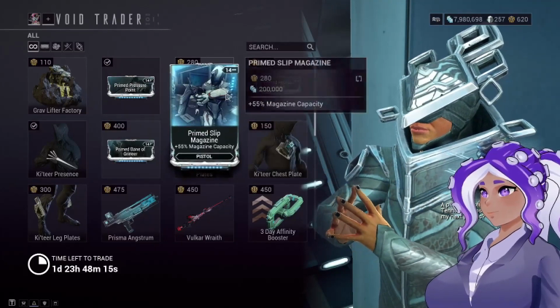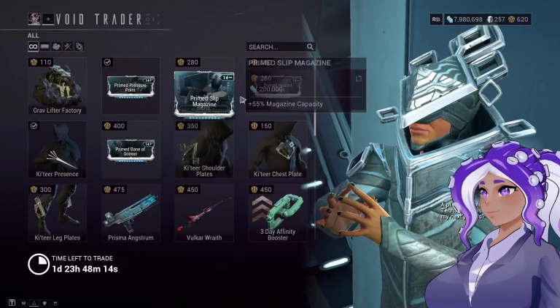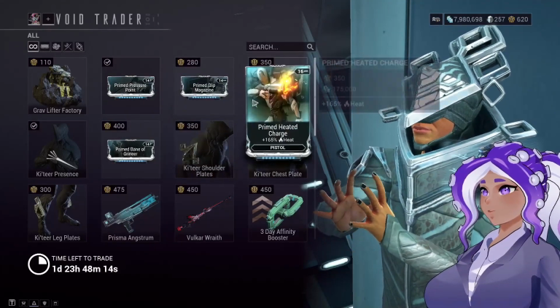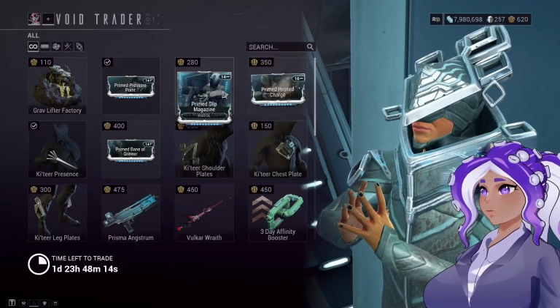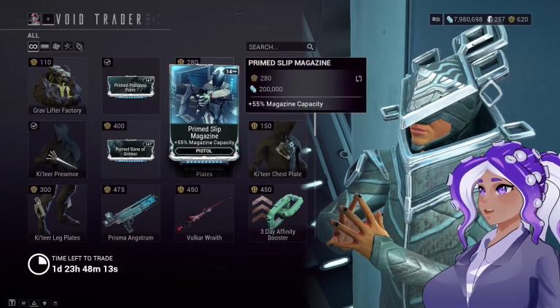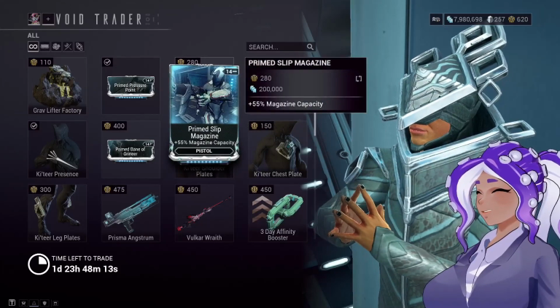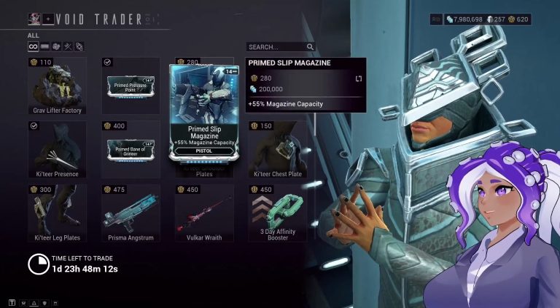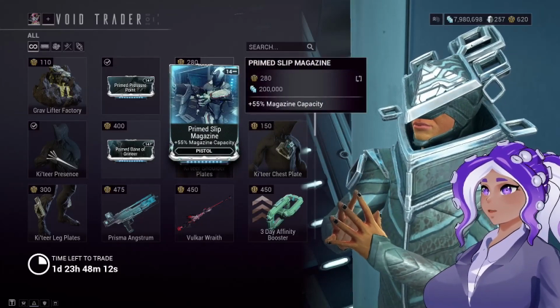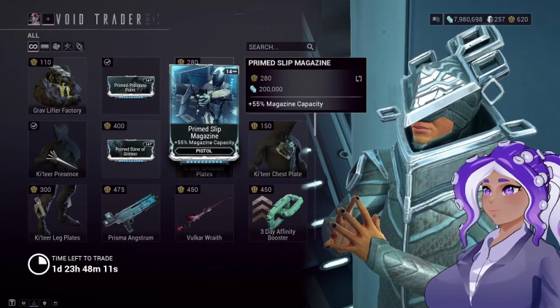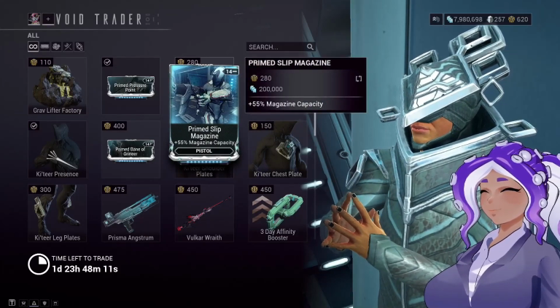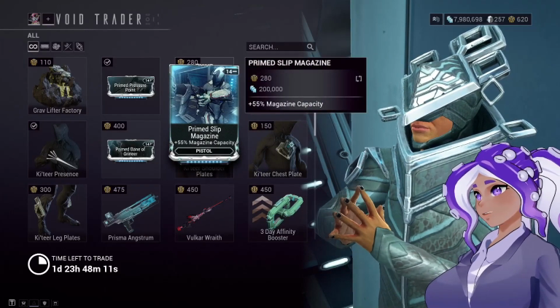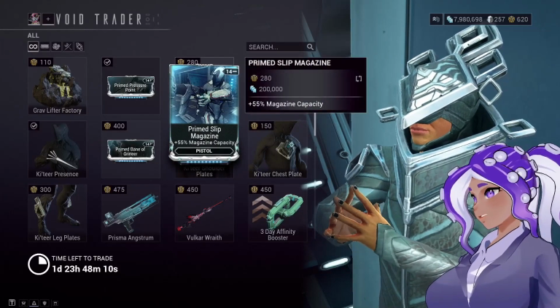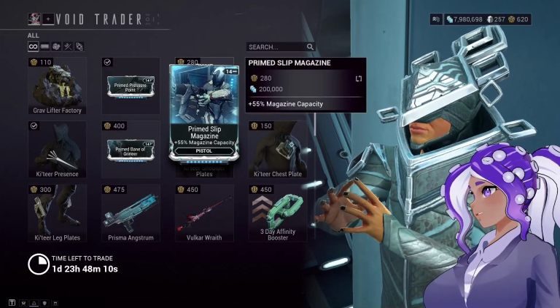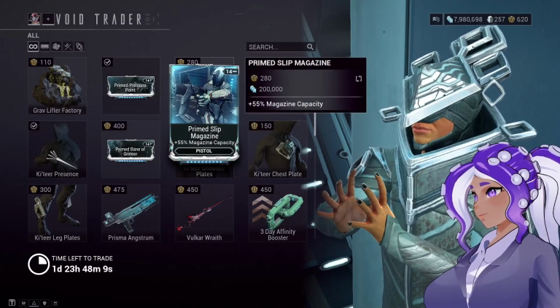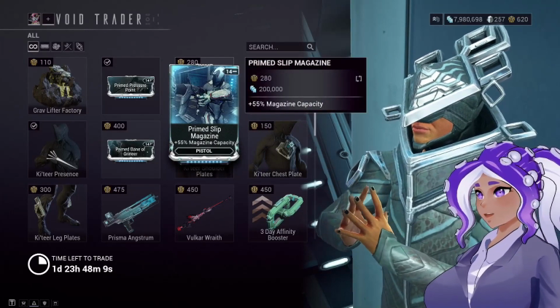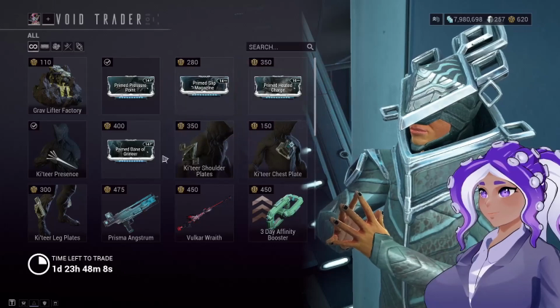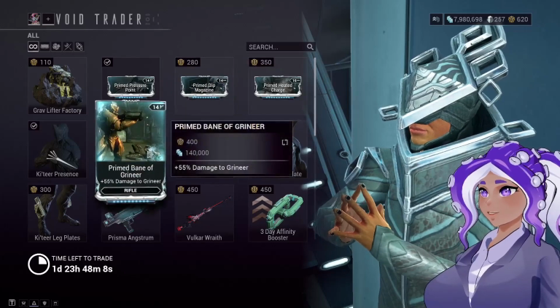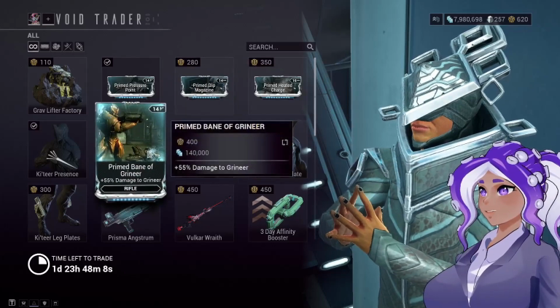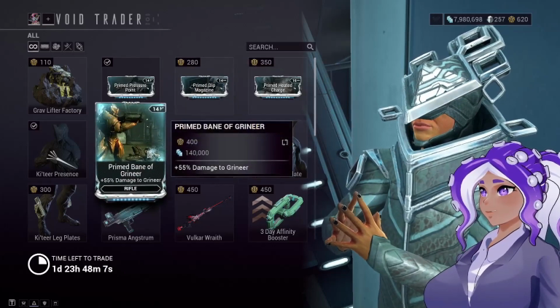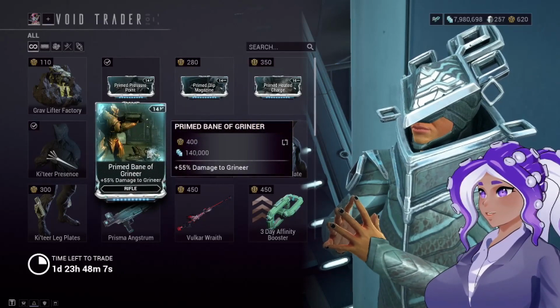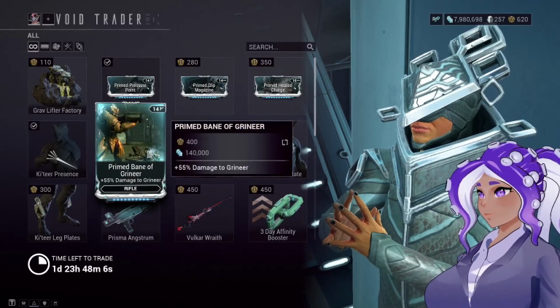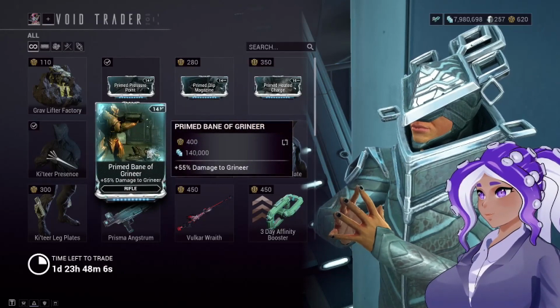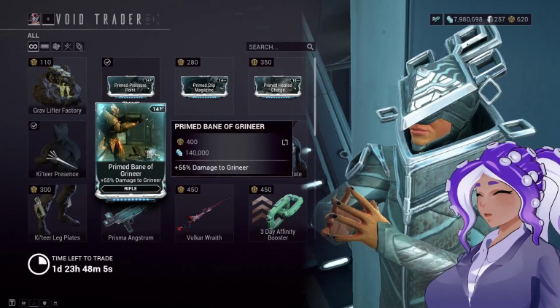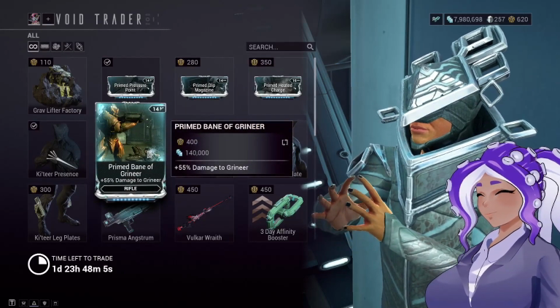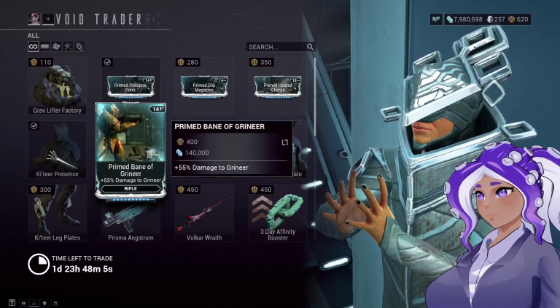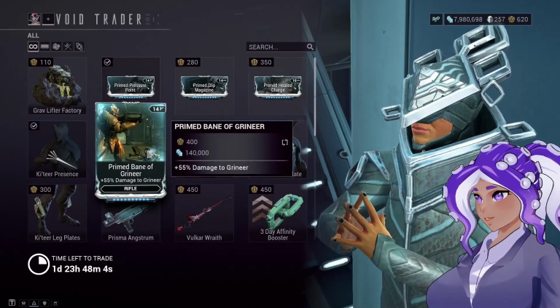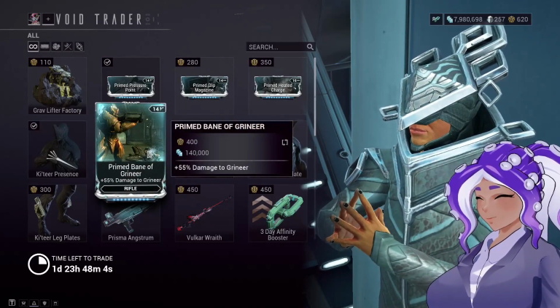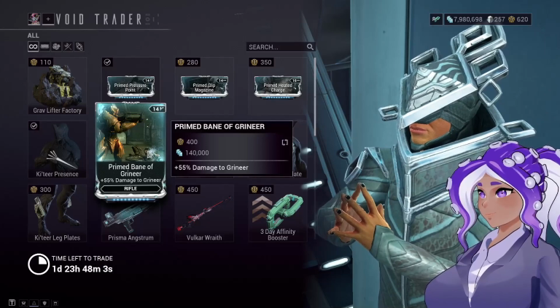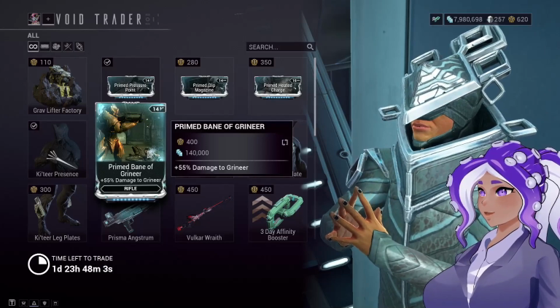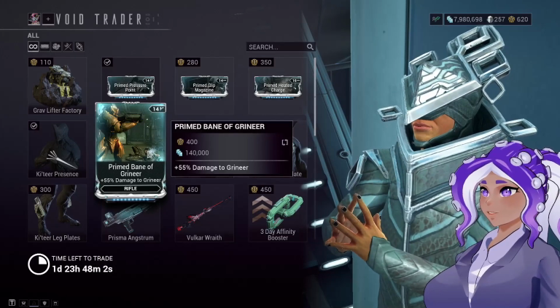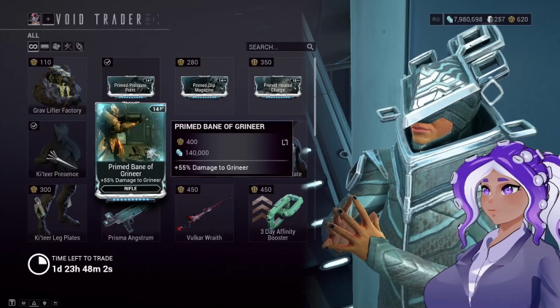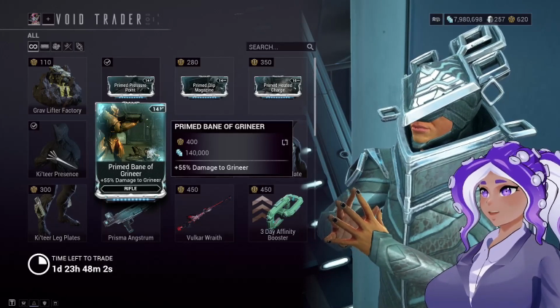These two pistol mods could be more situational, but if you don't have them you should probably pick them up as well. The same kind of goes for the Bane of Grineer for your rifle — situational, but I'd leave that up to you whether or not you want to buy it.